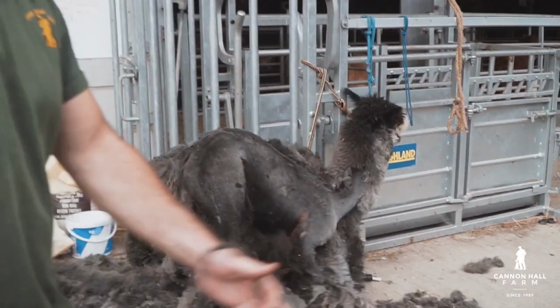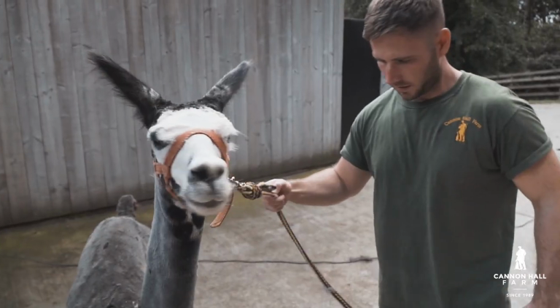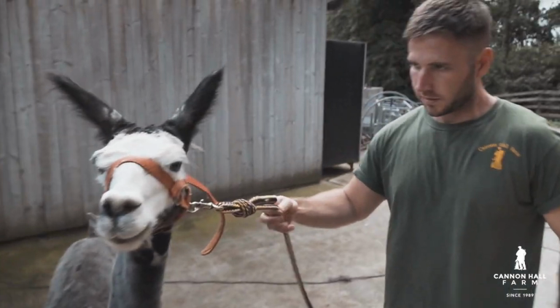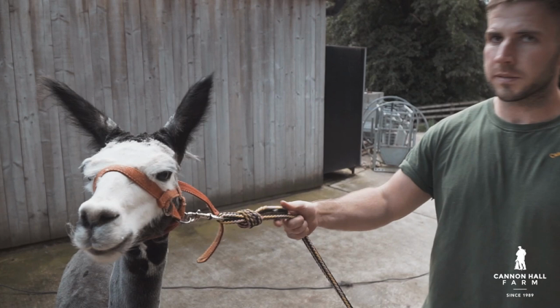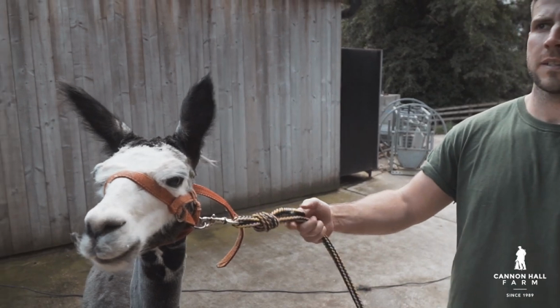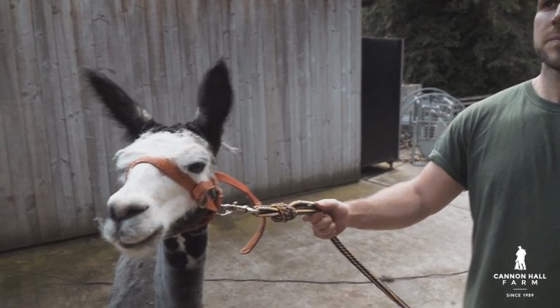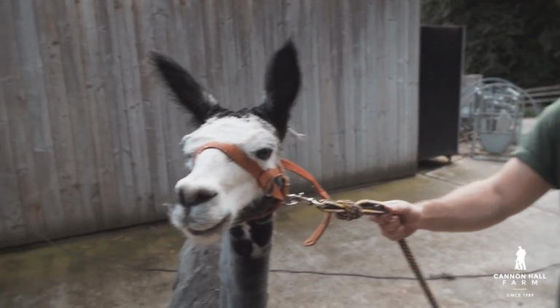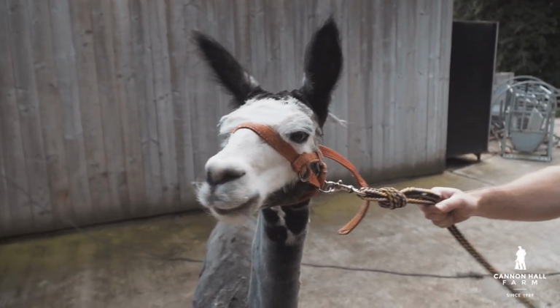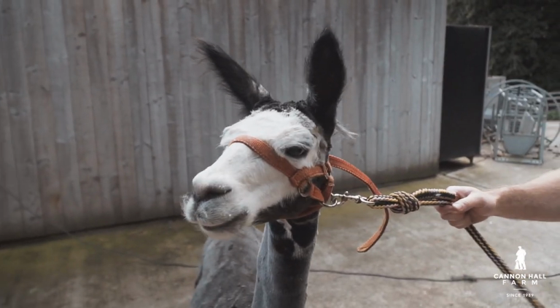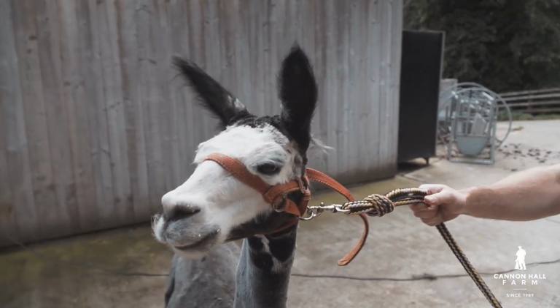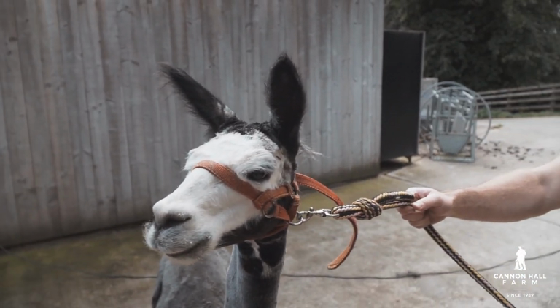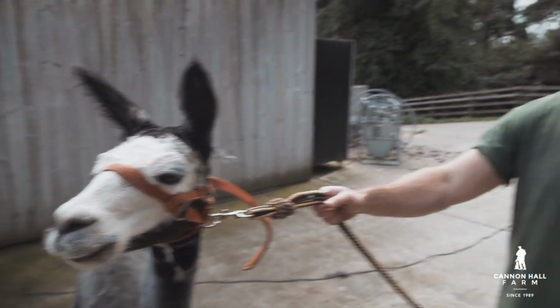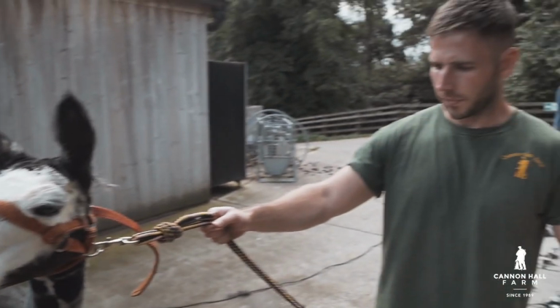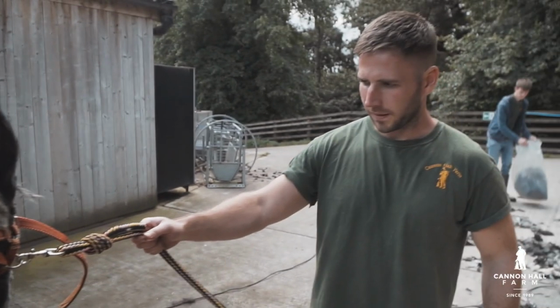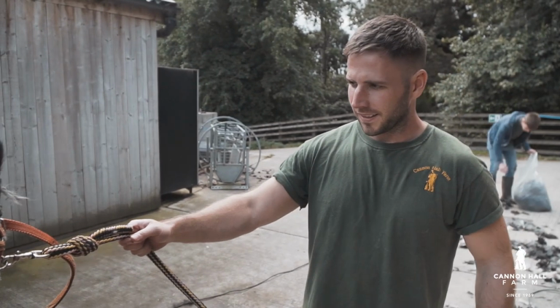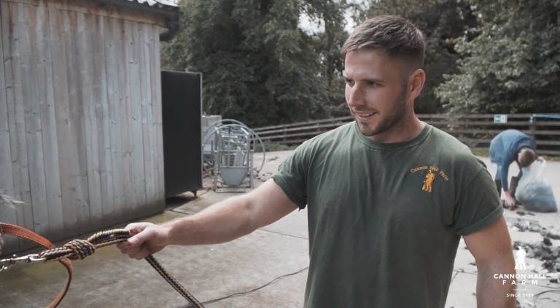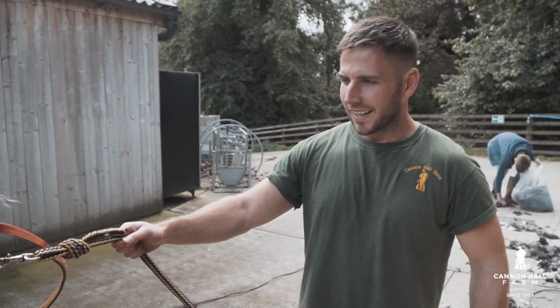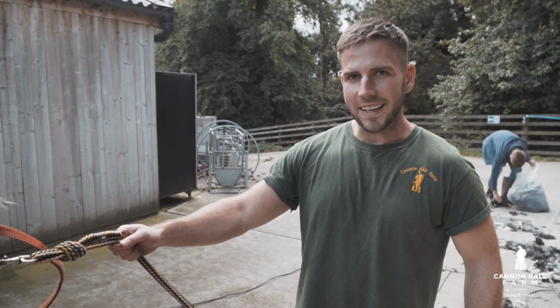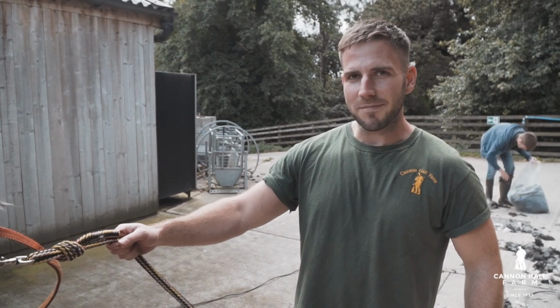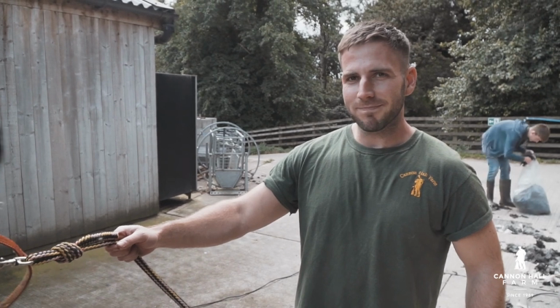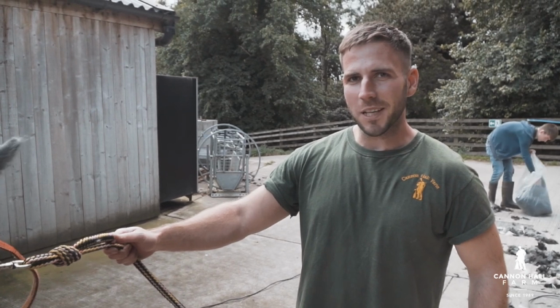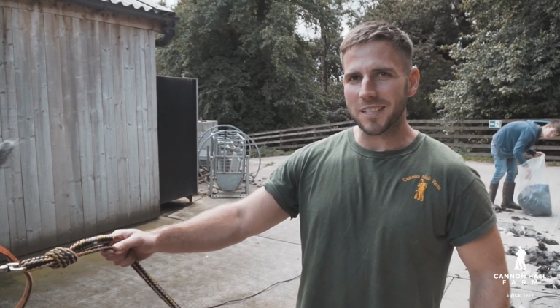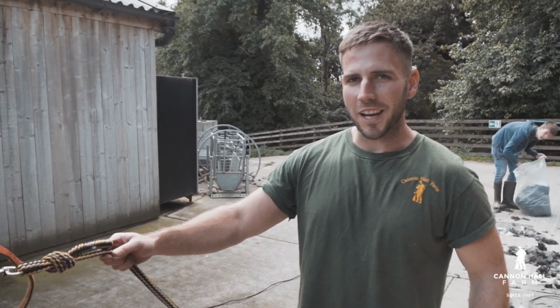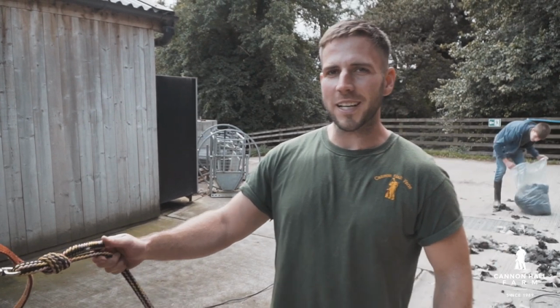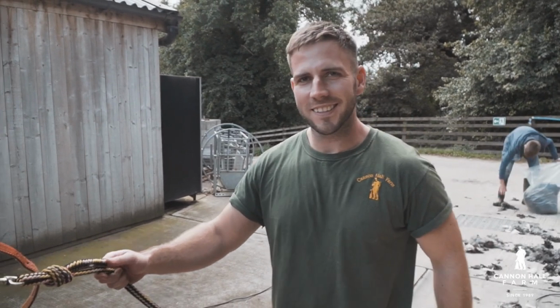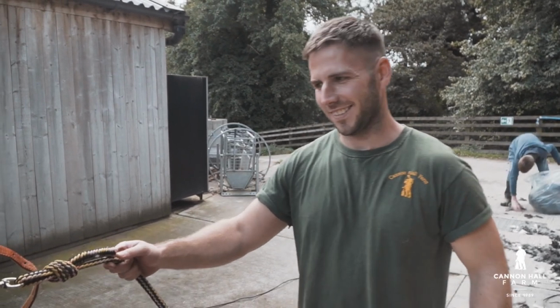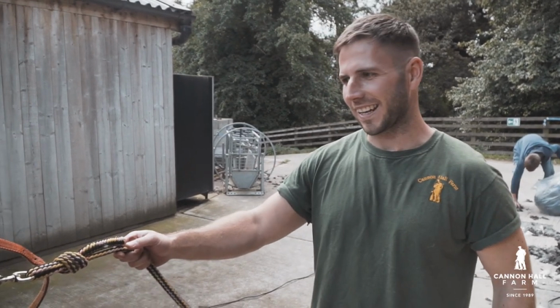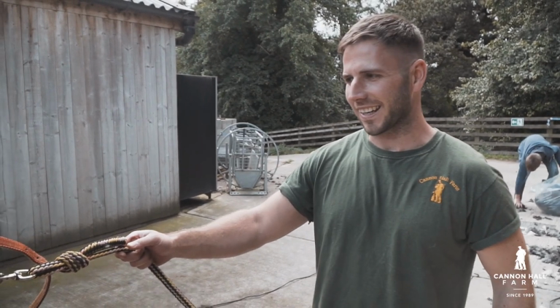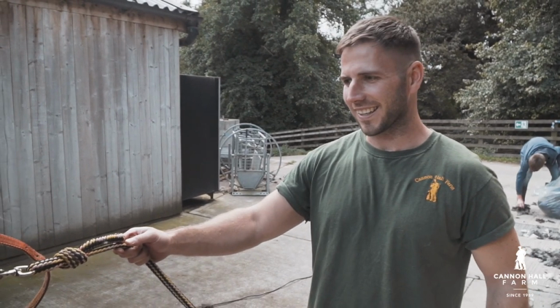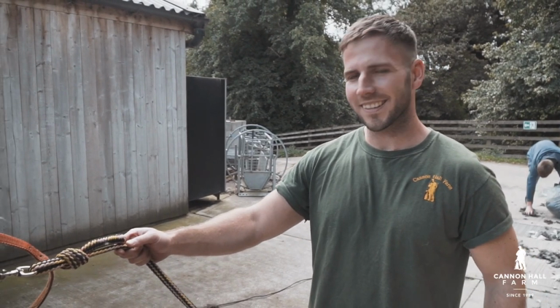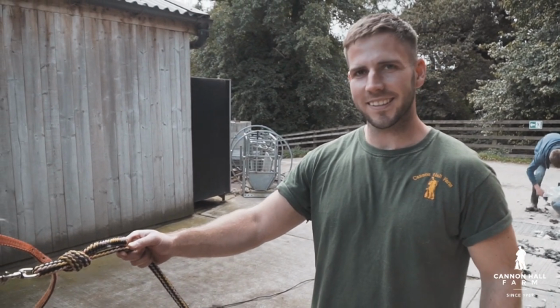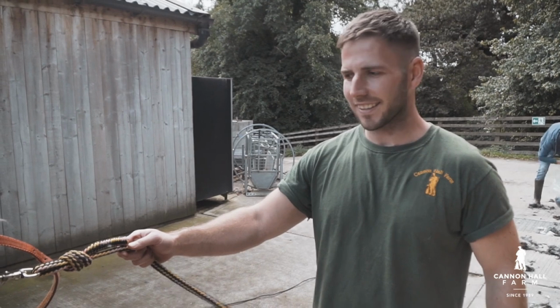You might not think it, but this is actually the same alpaca — looks very, very different. How did that go, Eddie? Maybe a little bit slower than I expected. They're always a little bit harder than you think, aren't they? Interesting.